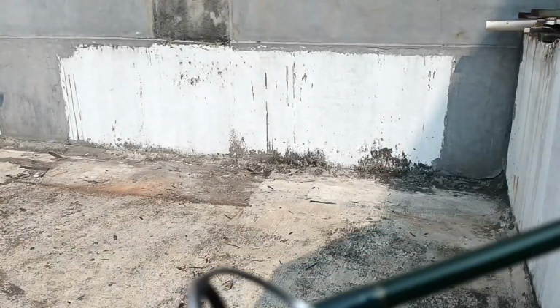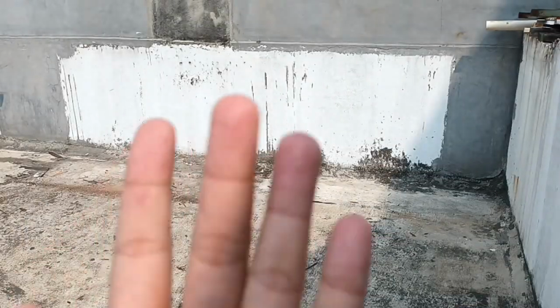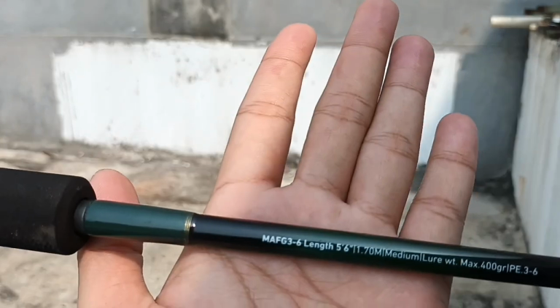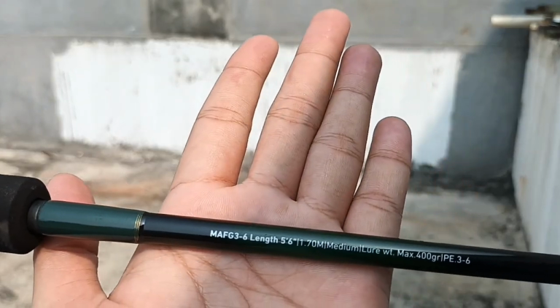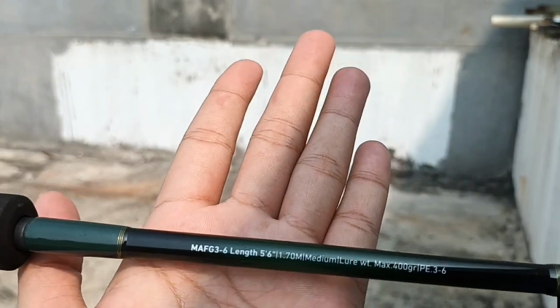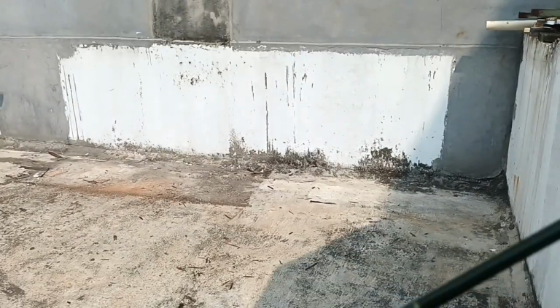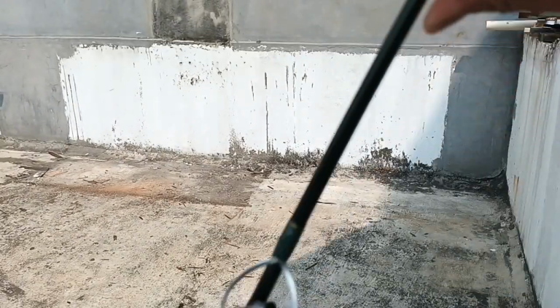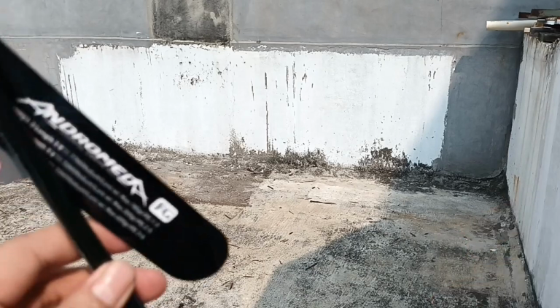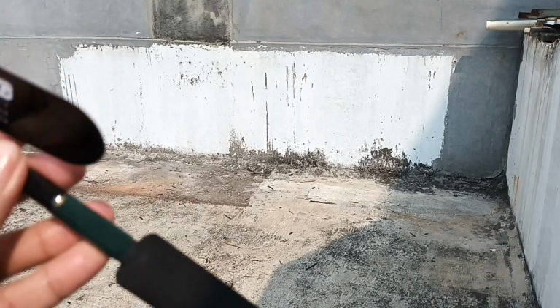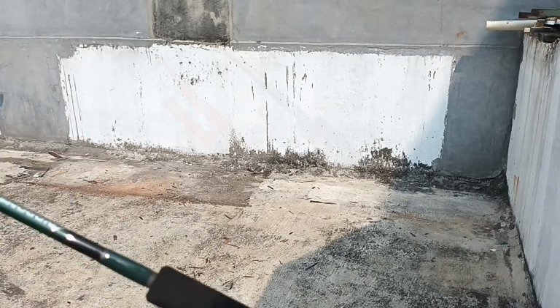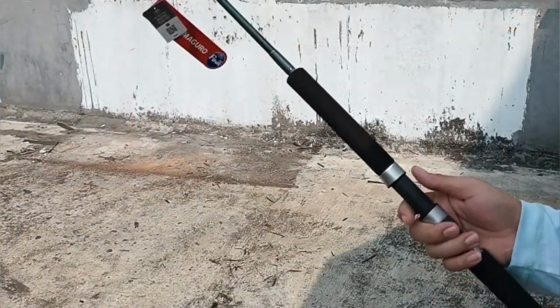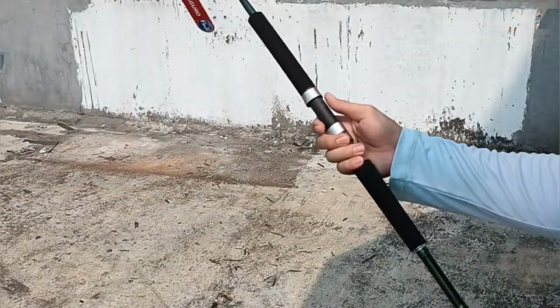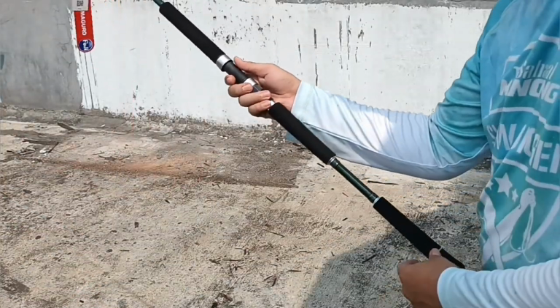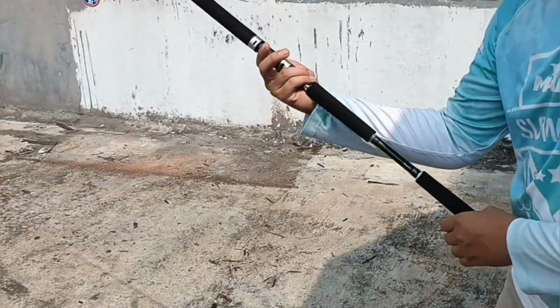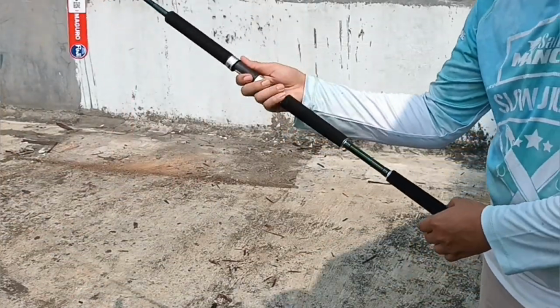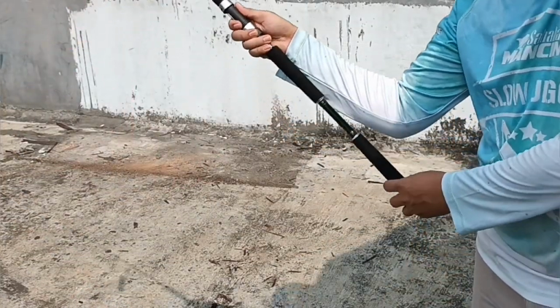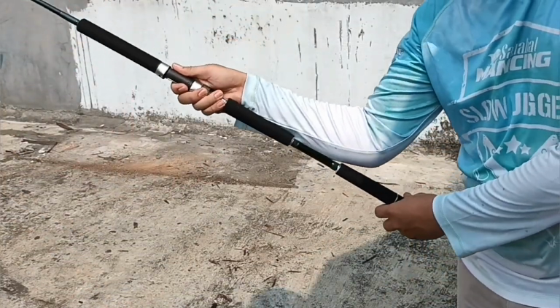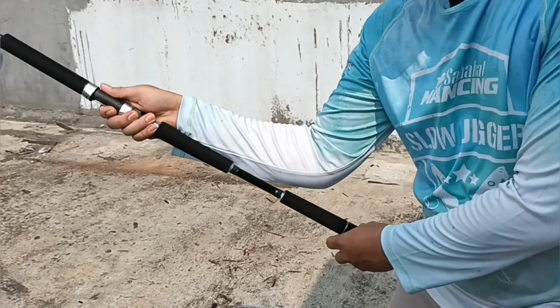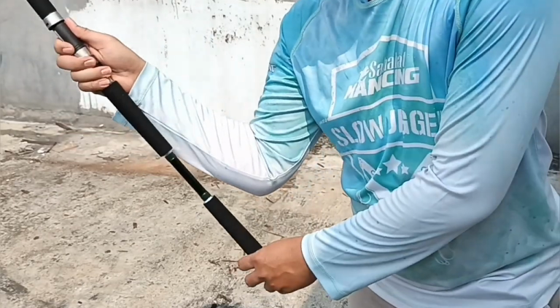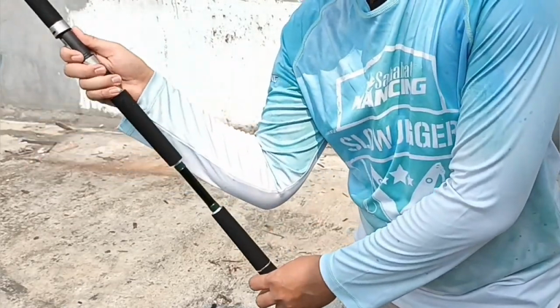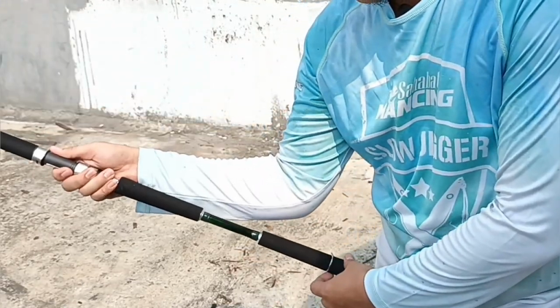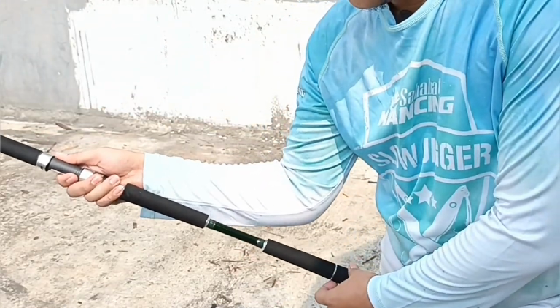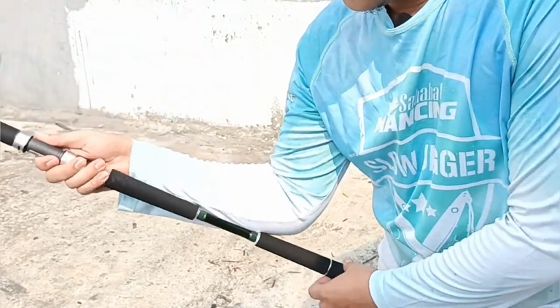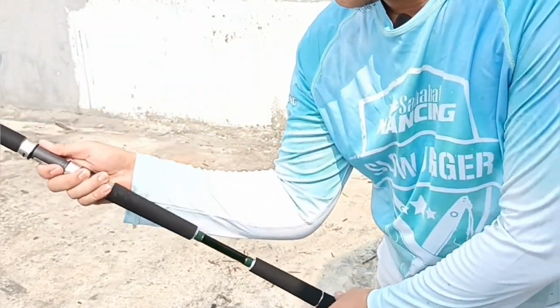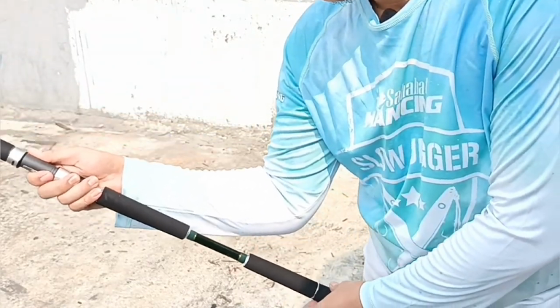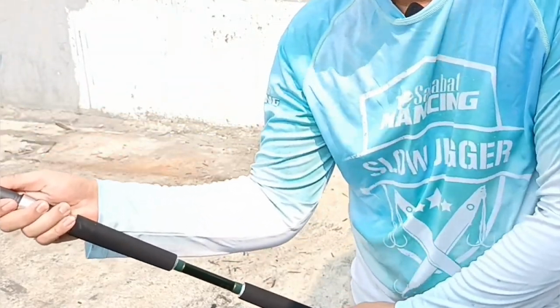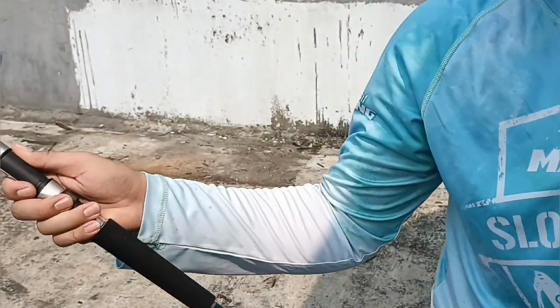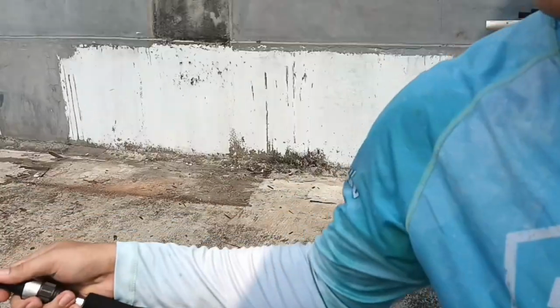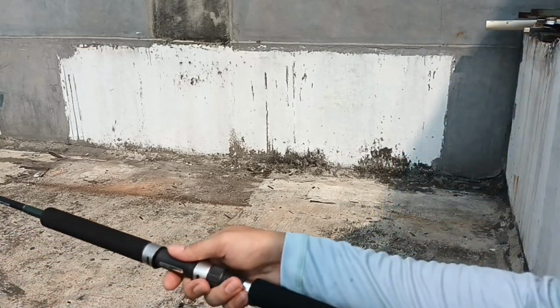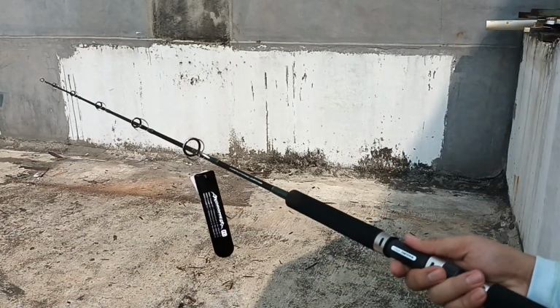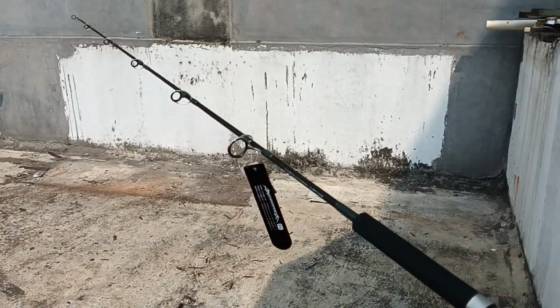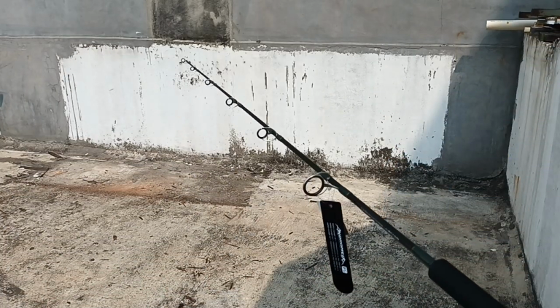PE3-6, panjang handle segini. Jumlah ring ada 6.